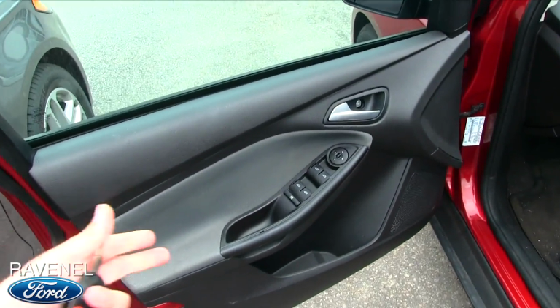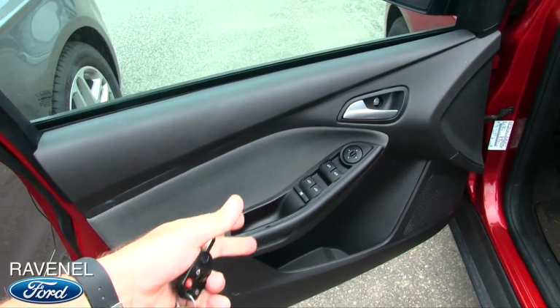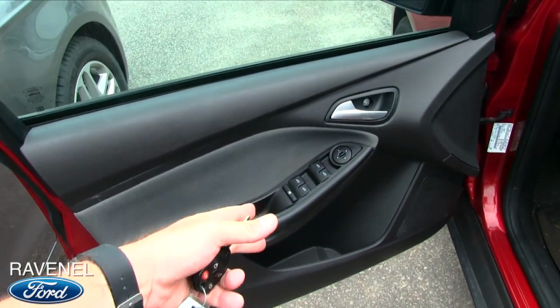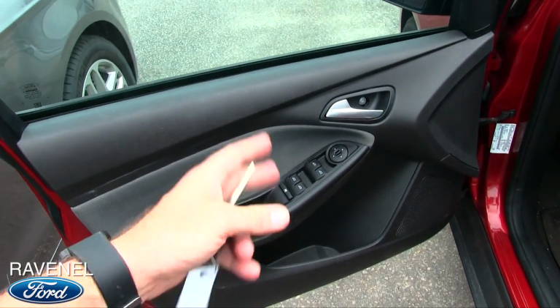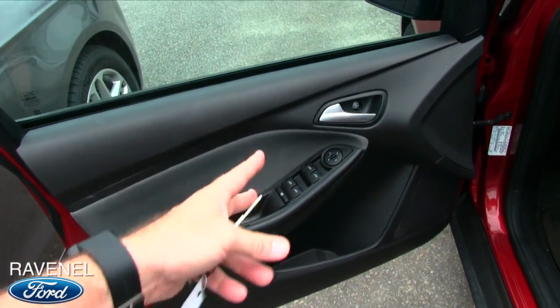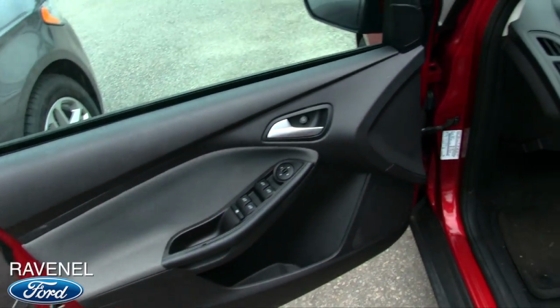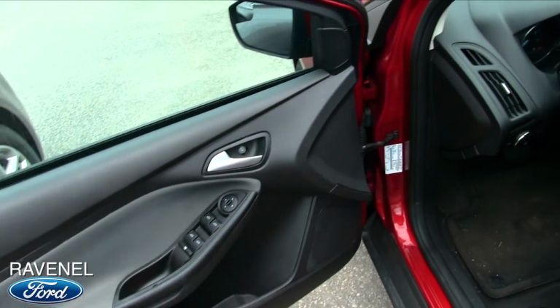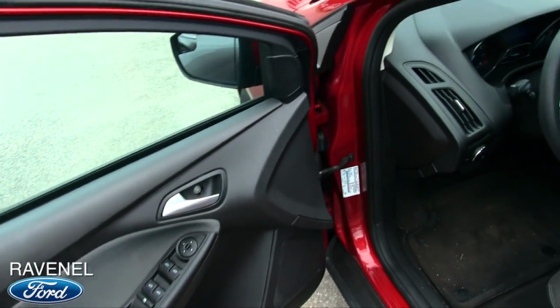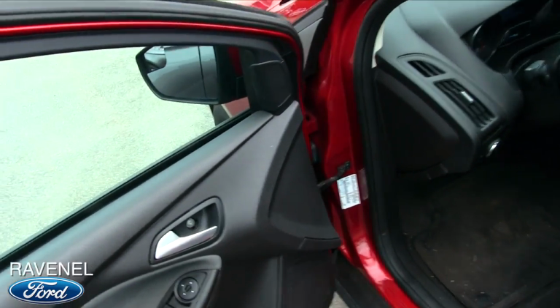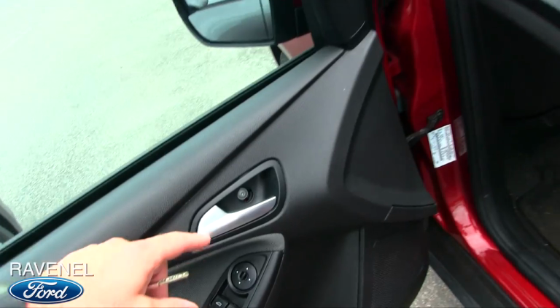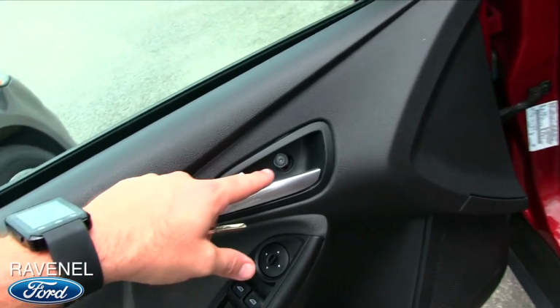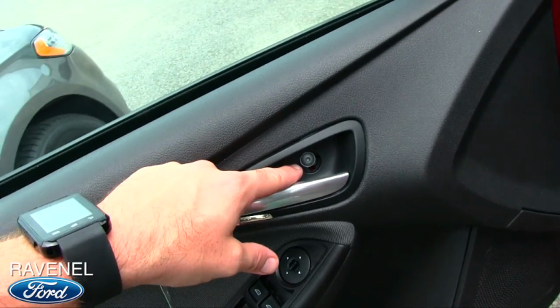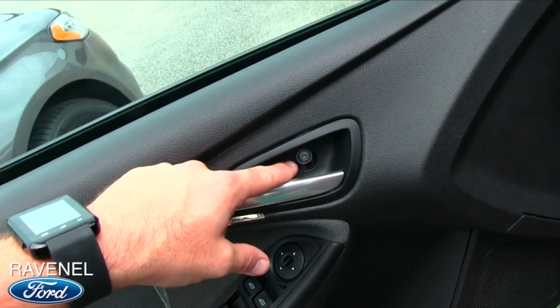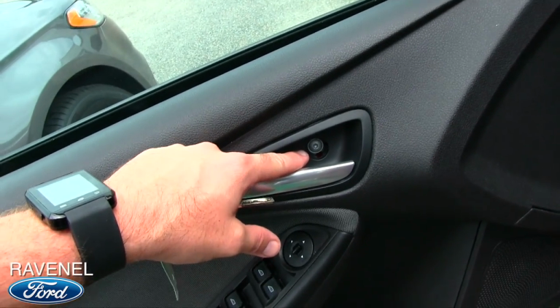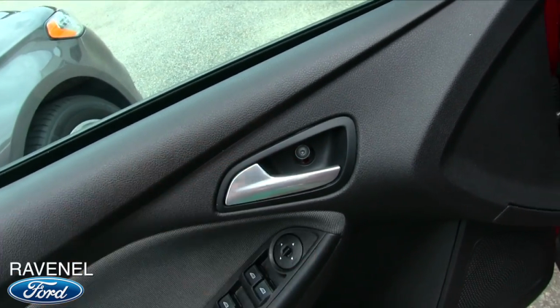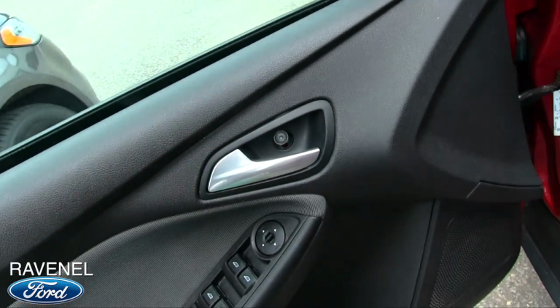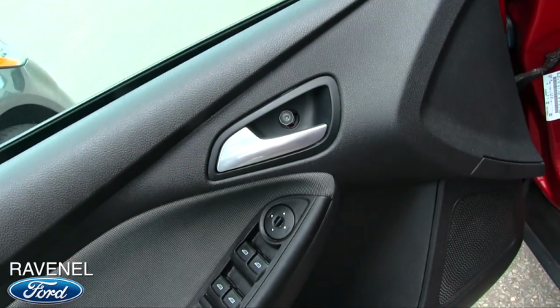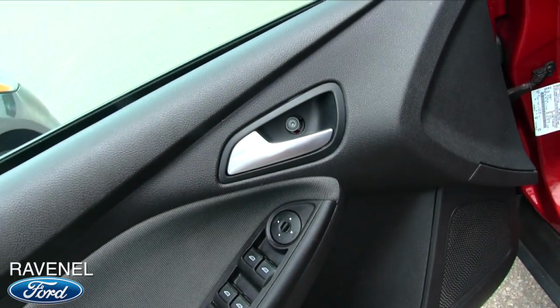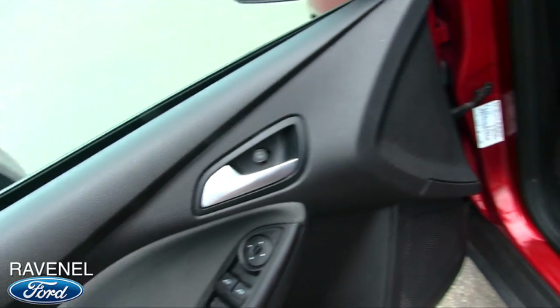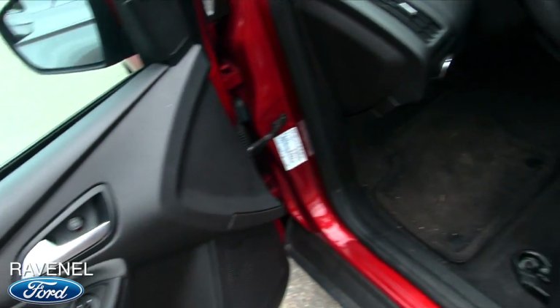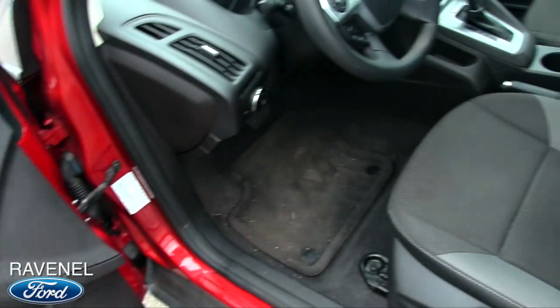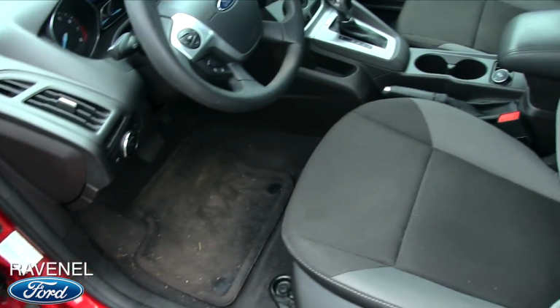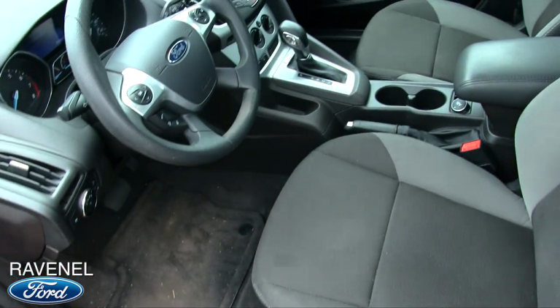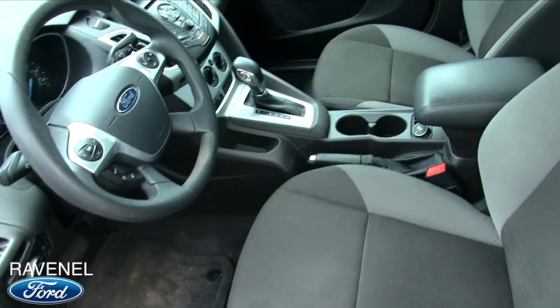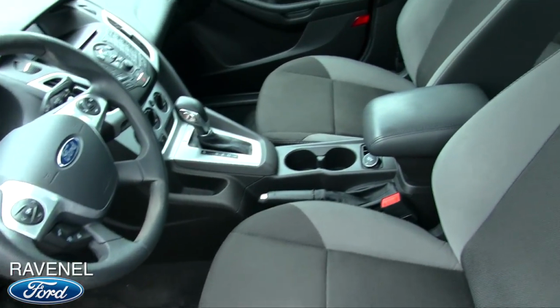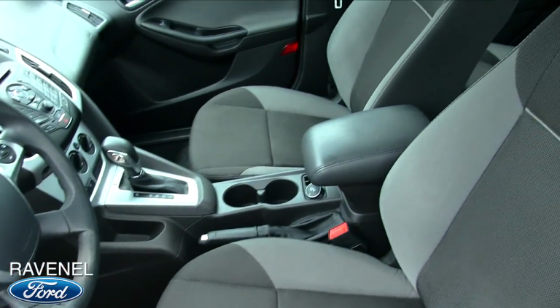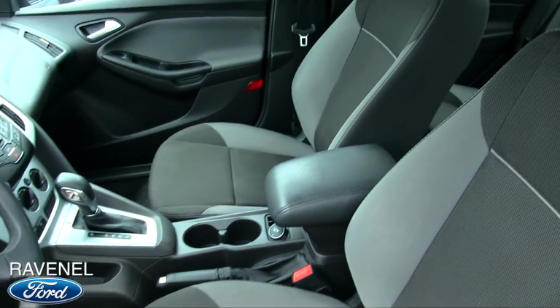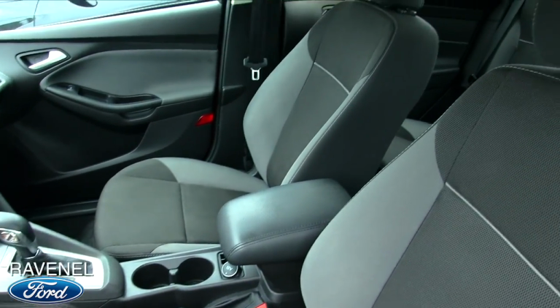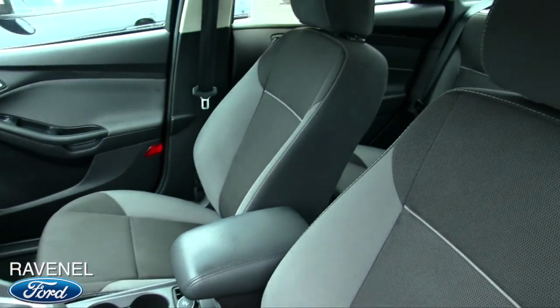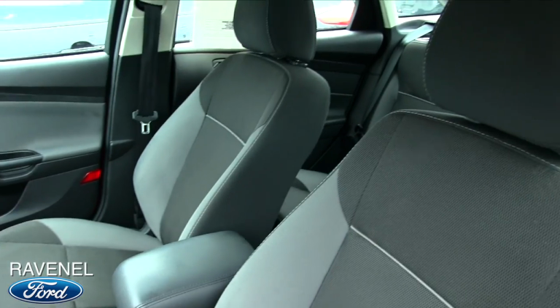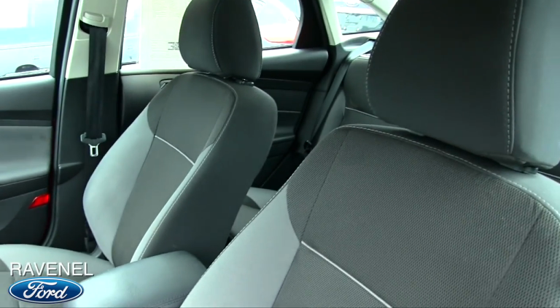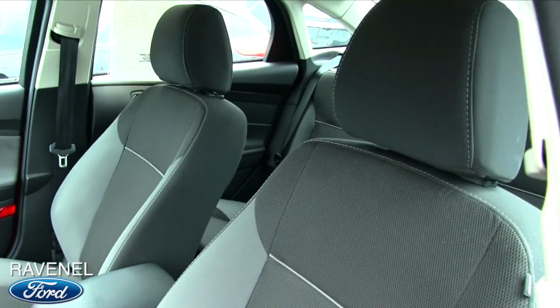Power windows, power door locks, power mirrors. You are missing a little cap right there — just want to point that out to you. No big deal, though. We can pop a new cap on there for you if you're watching the video.